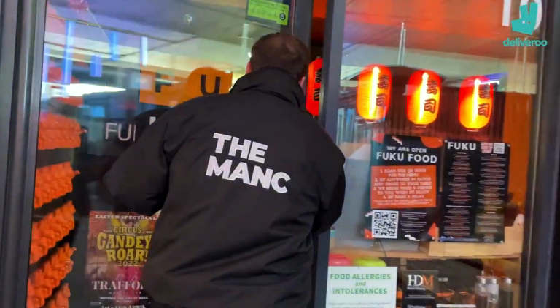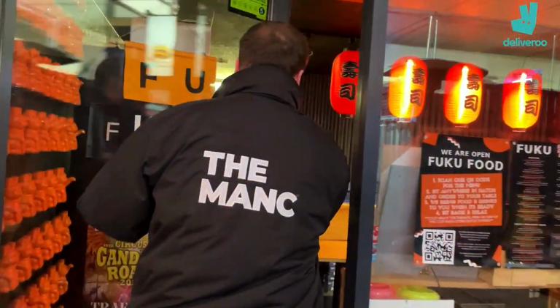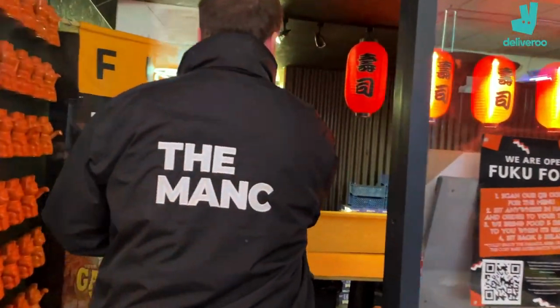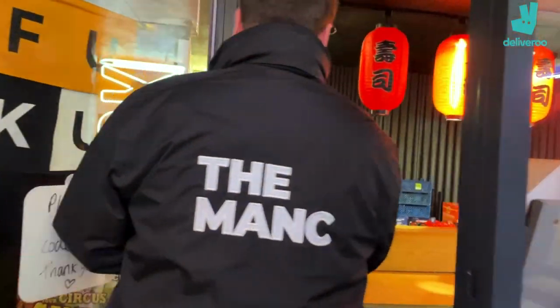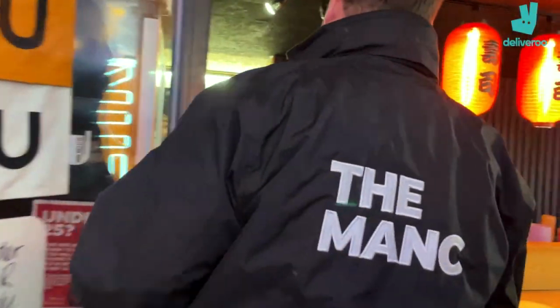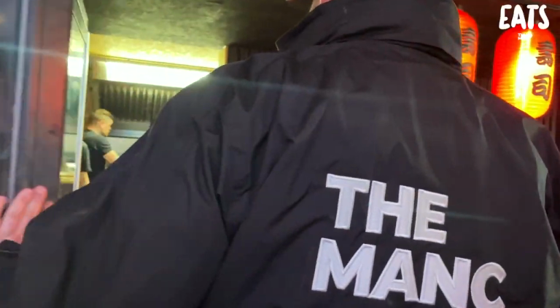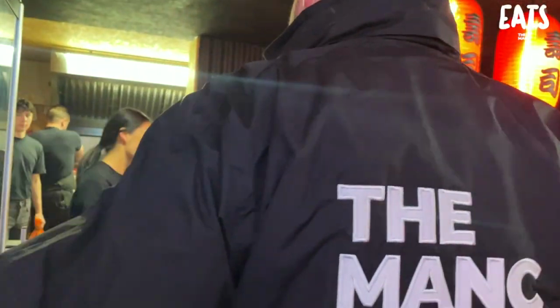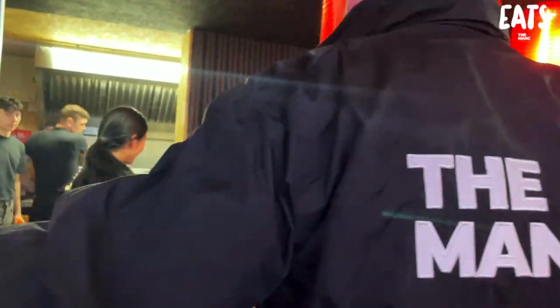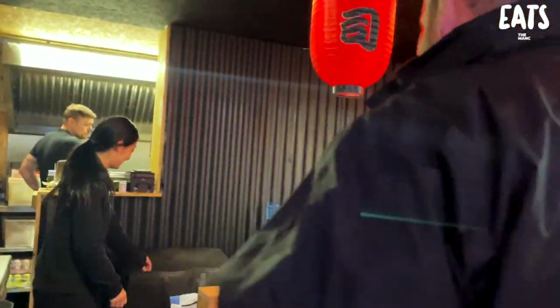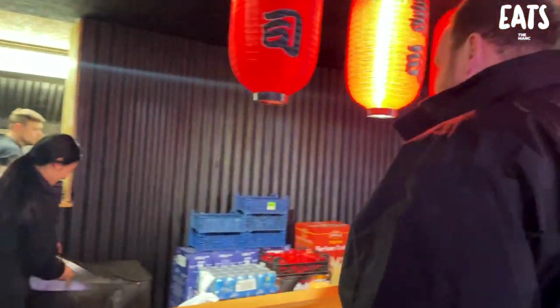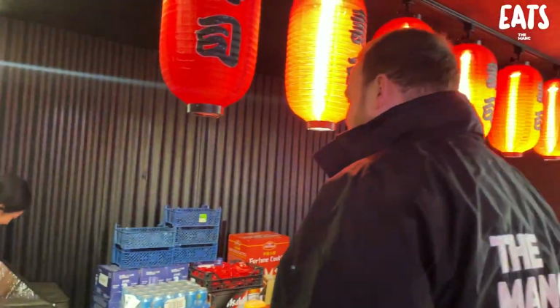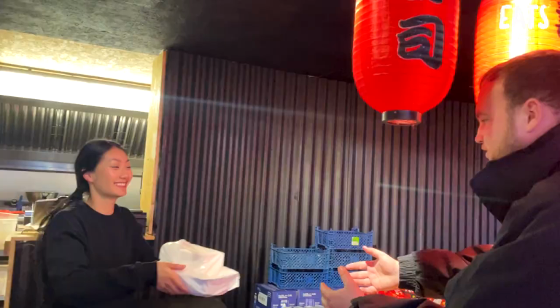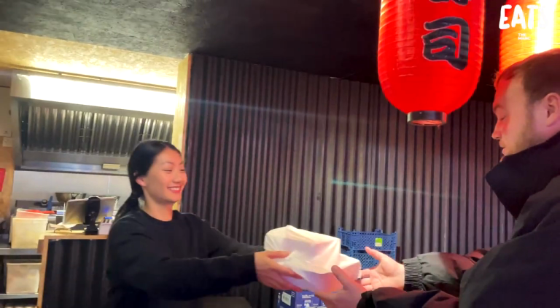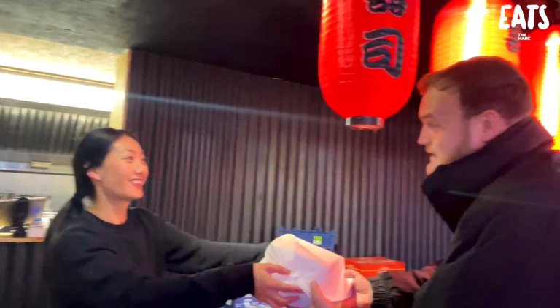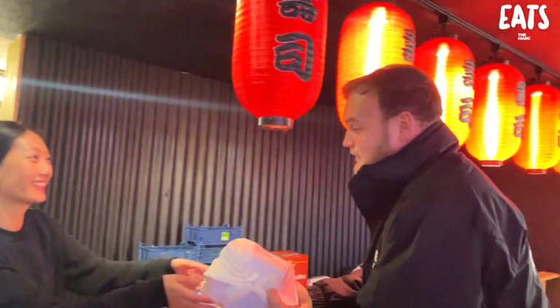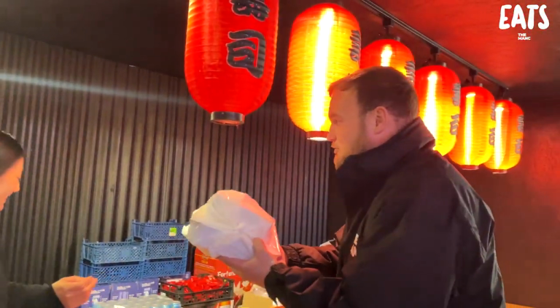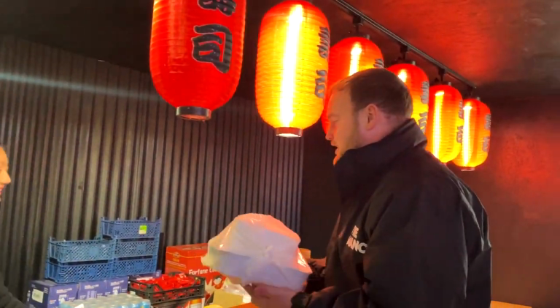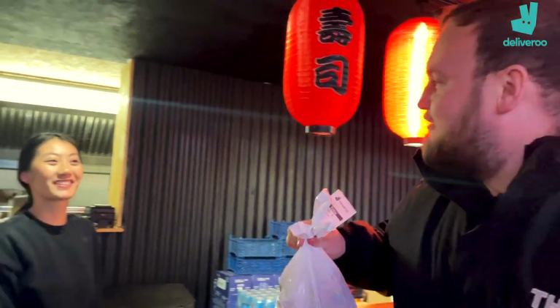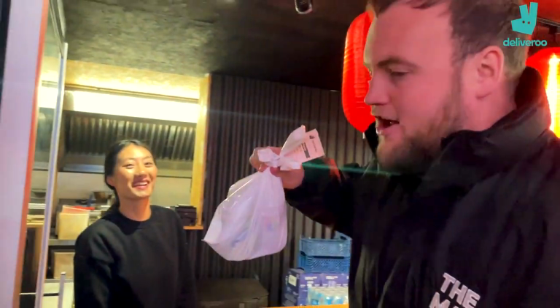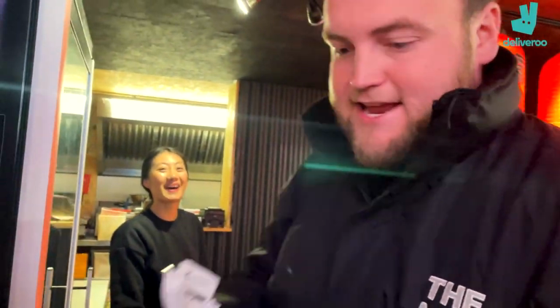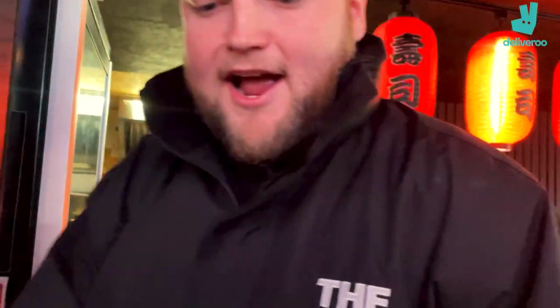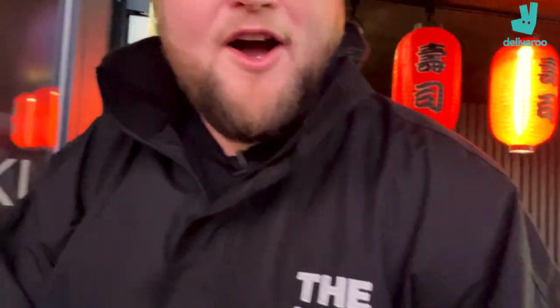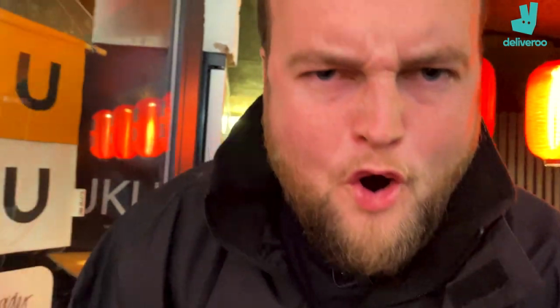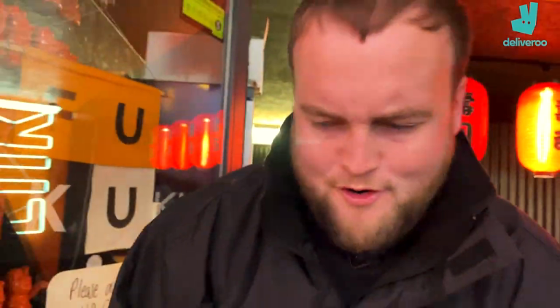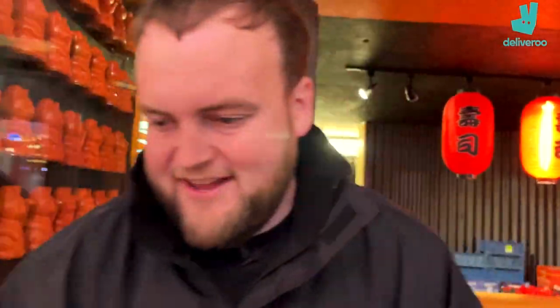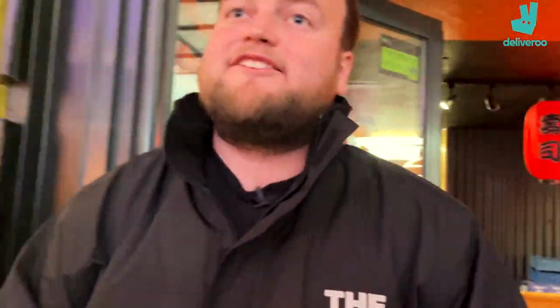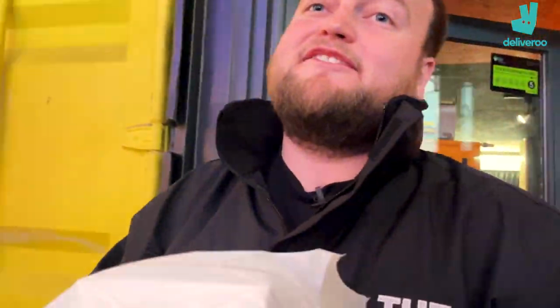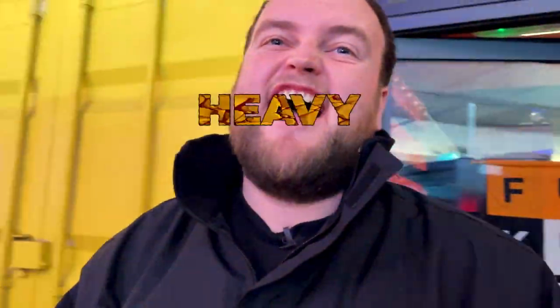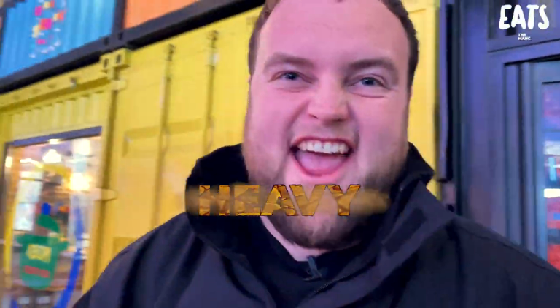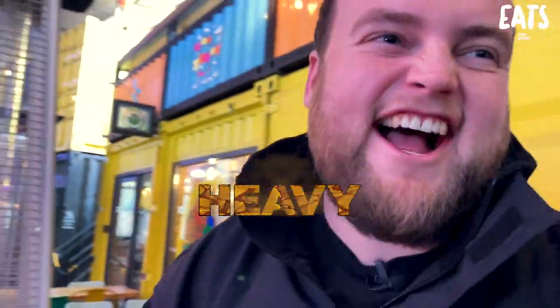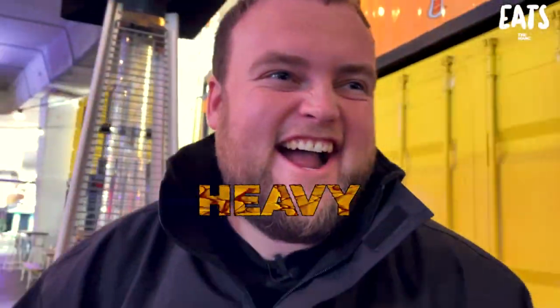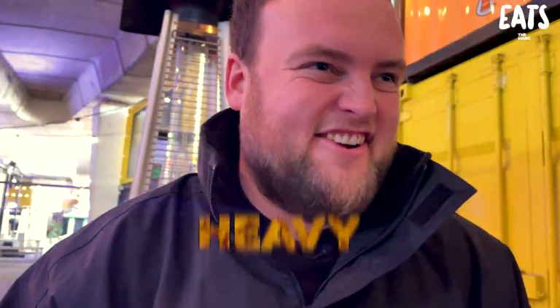Hi, you guys. I've got some food here. Thank you very much. Oh, look at this — this smells amazing in here. Thank you so much for this. This looks, this feels heavy. Heavy goodness.